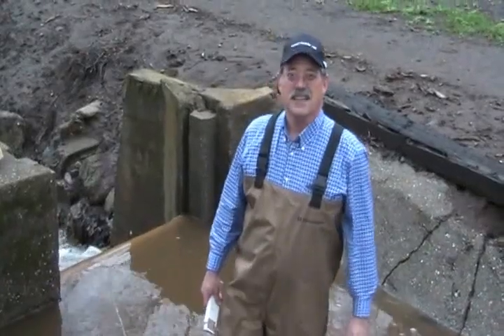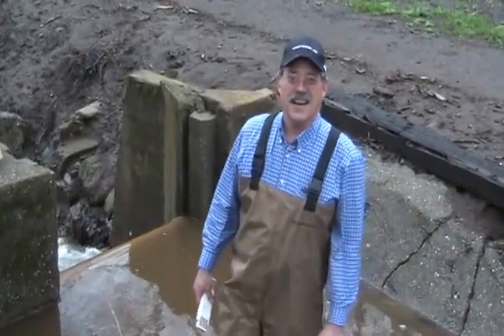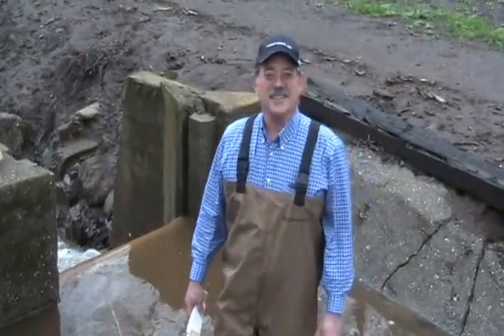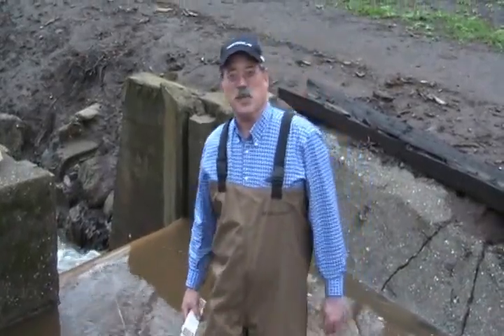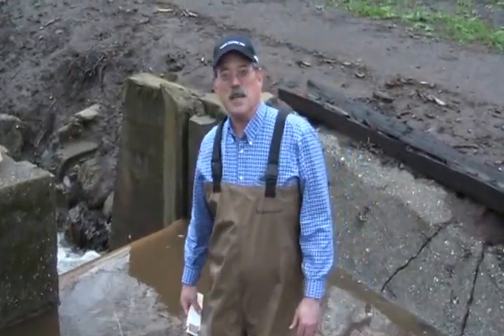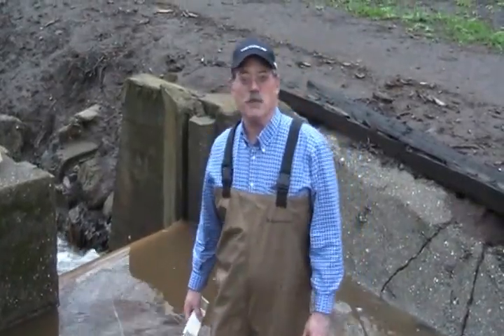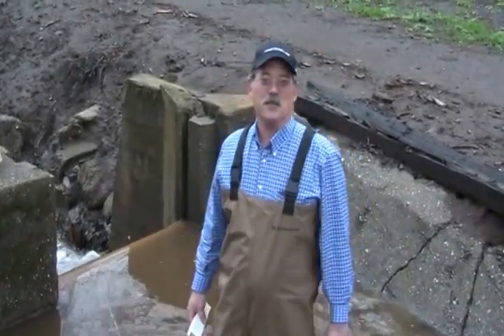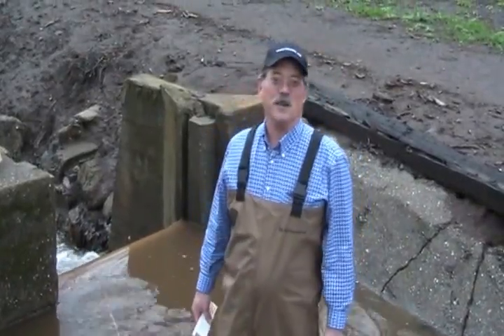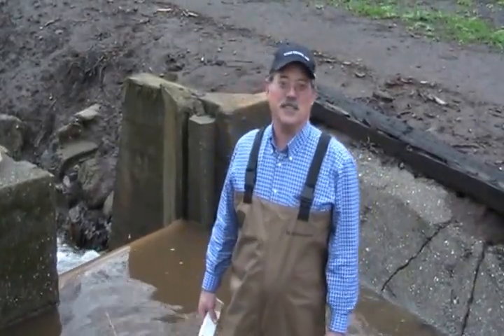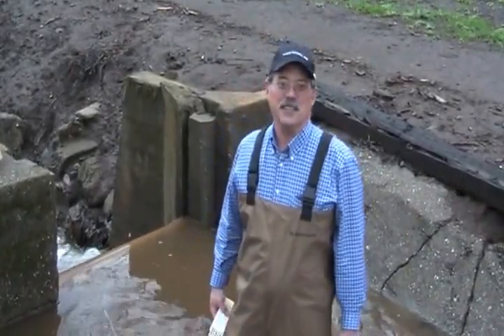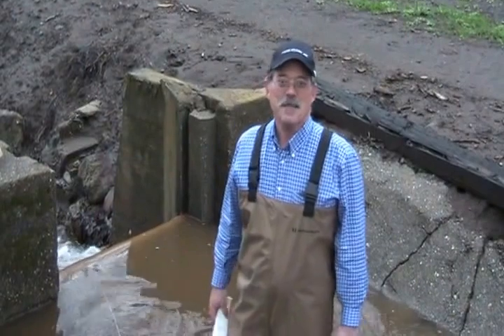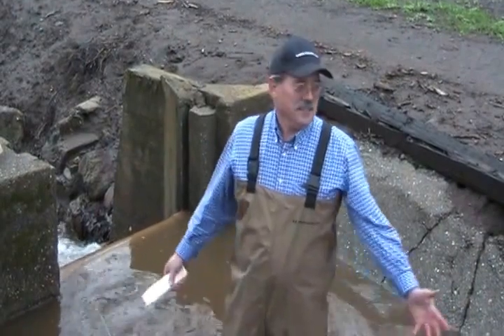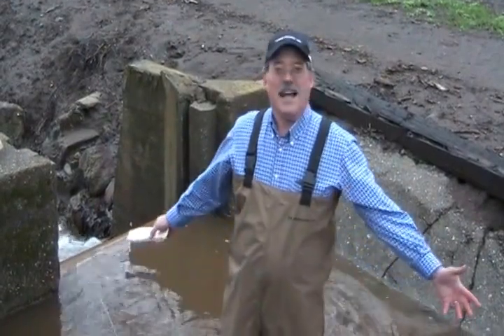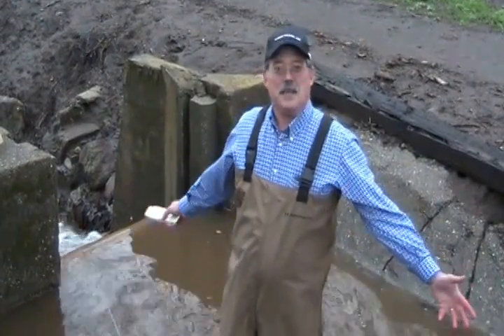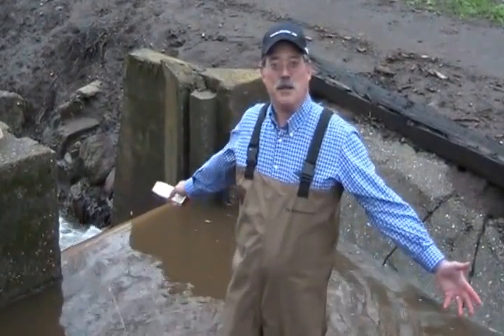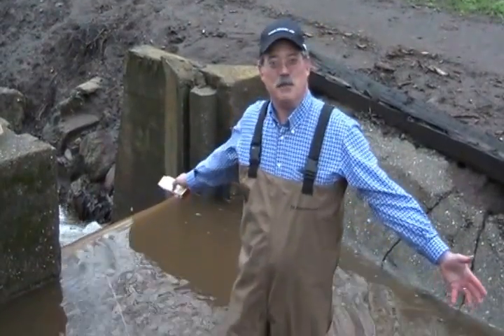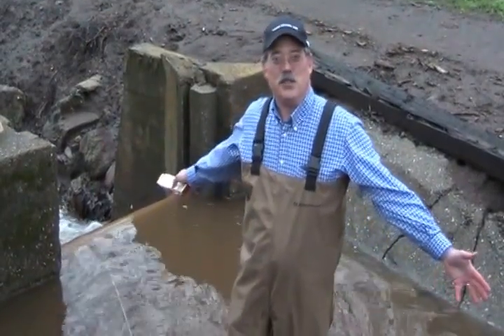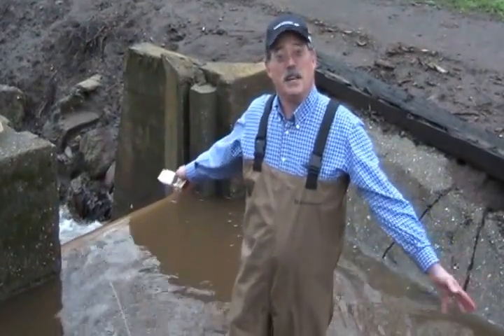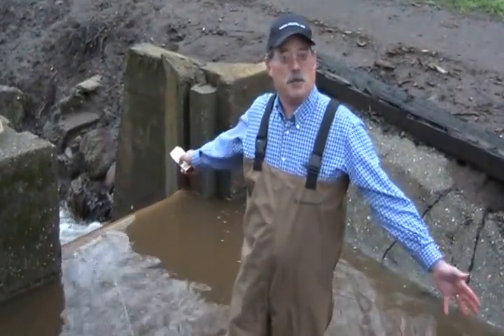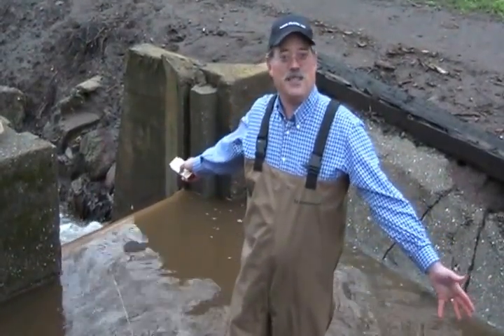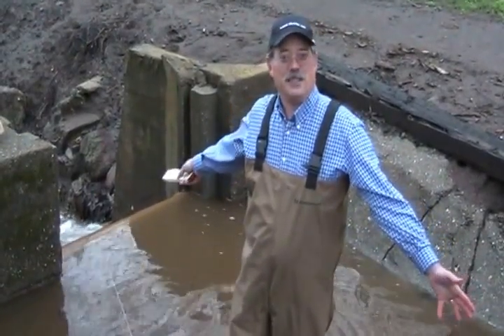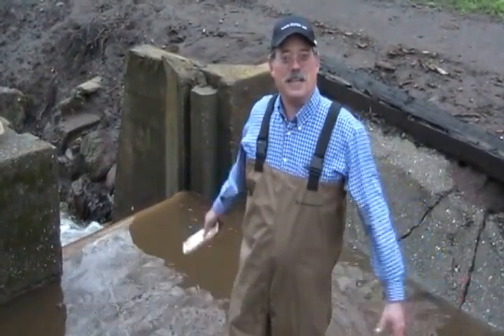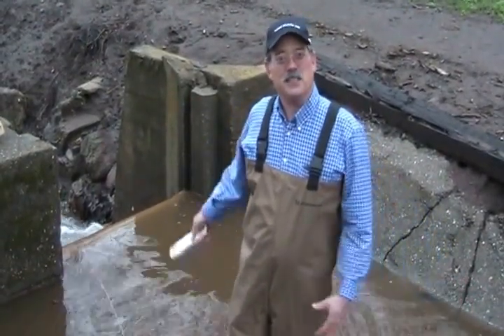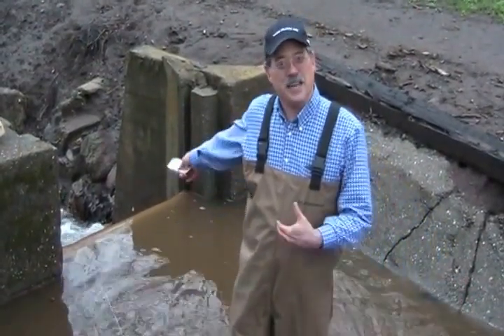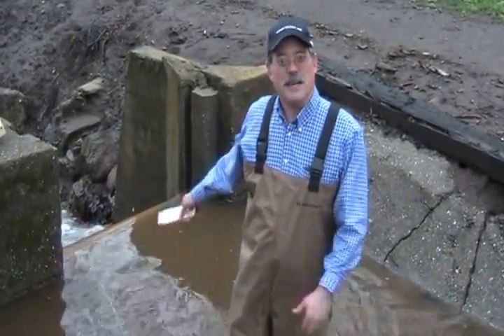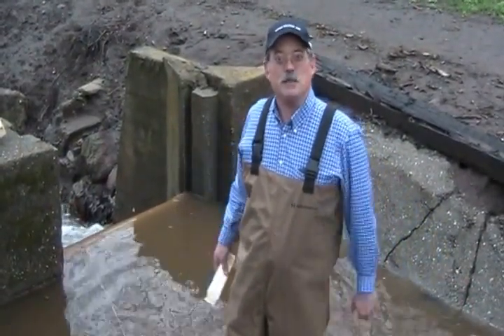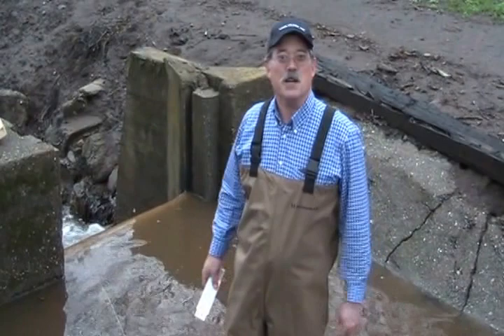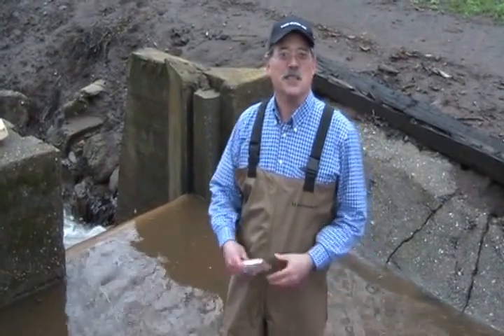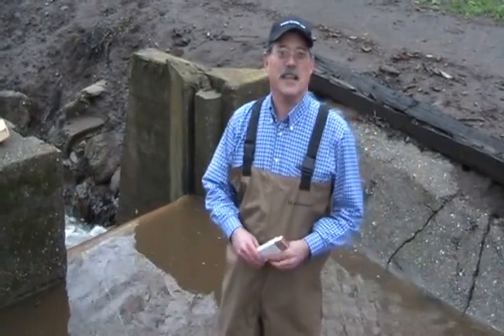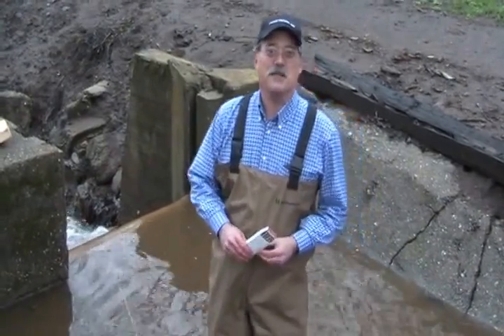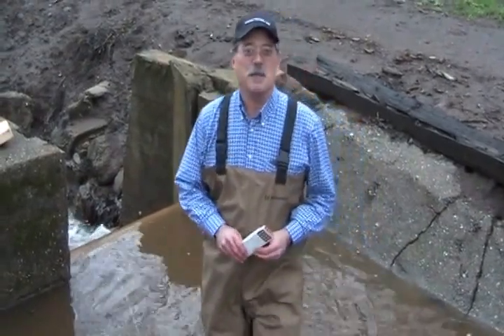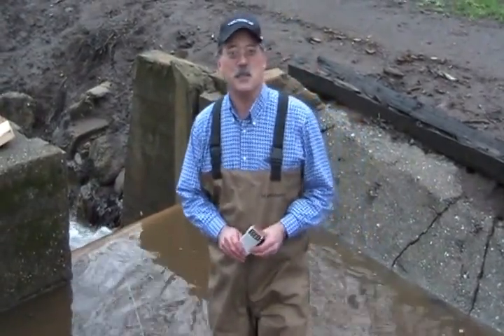Hi, I'm Sean Pike from Rights to Water Engineering. Last demonstration we showed you how to put boards in a dry ditch. Now we have some flow. Let's see how to actually measure it.